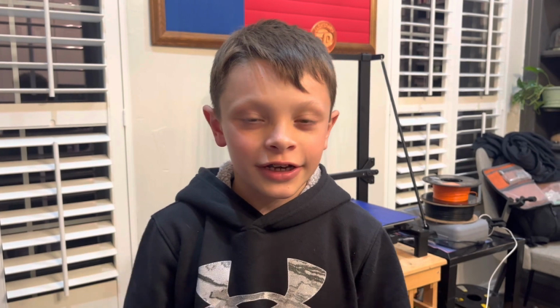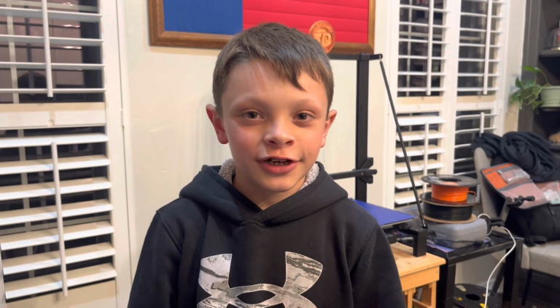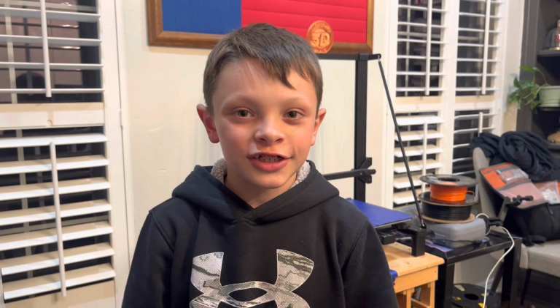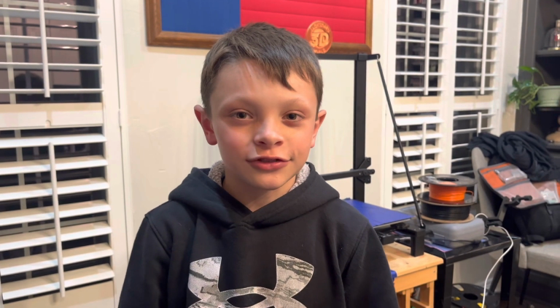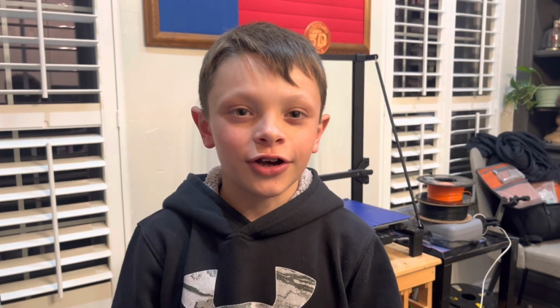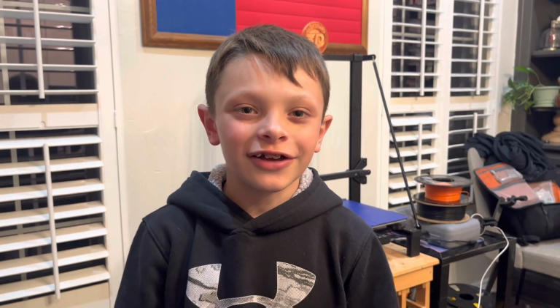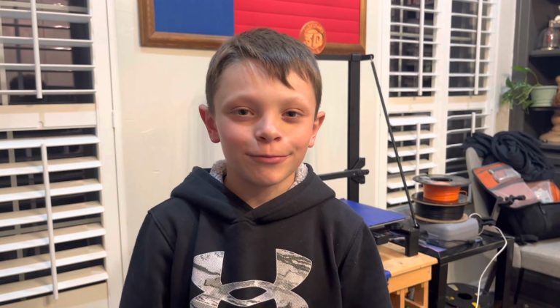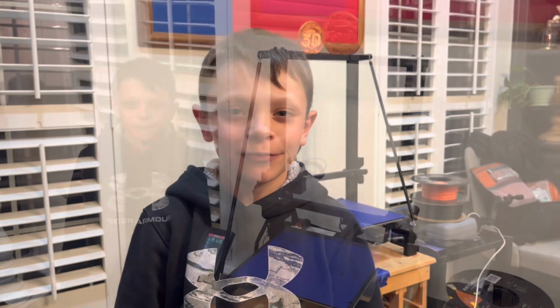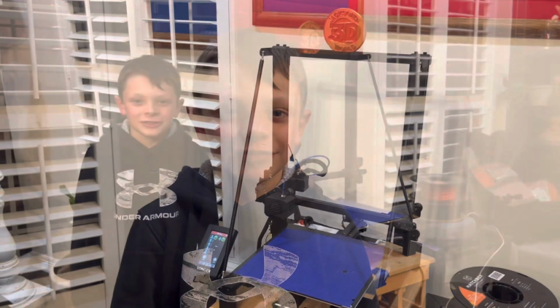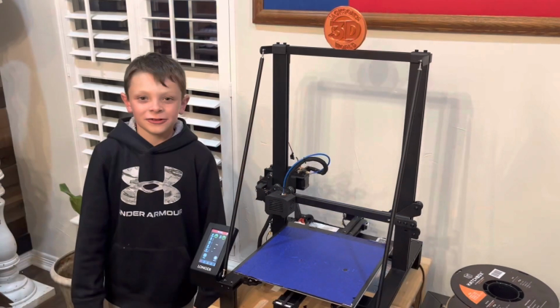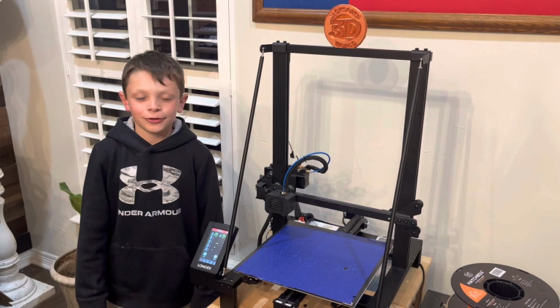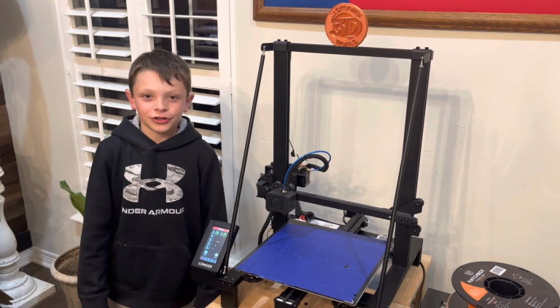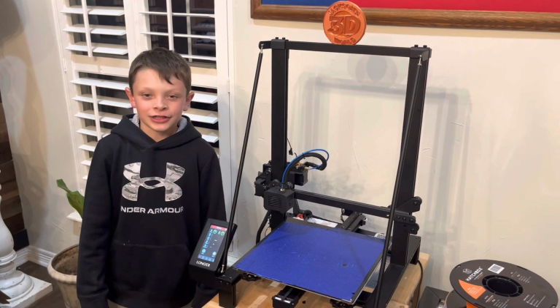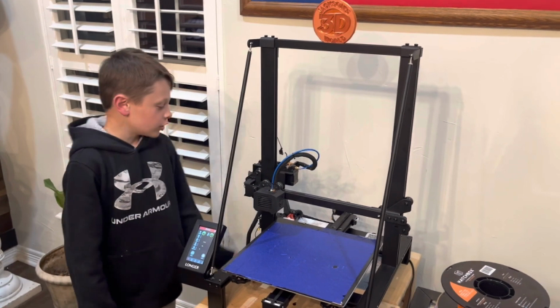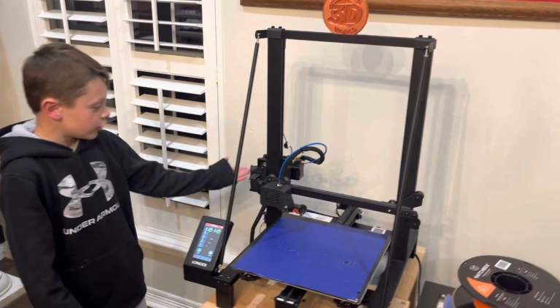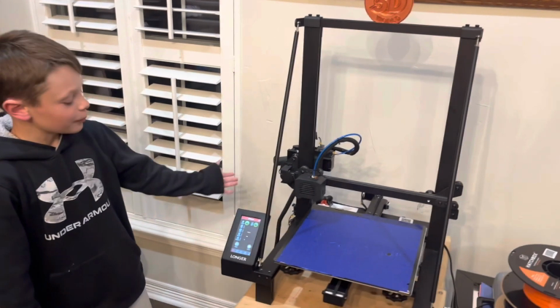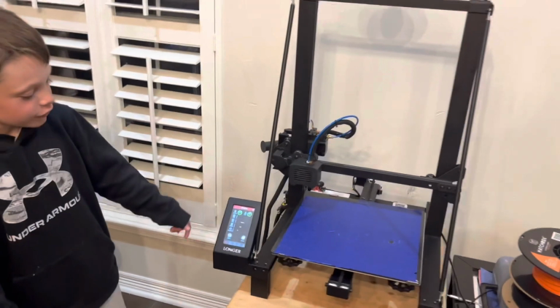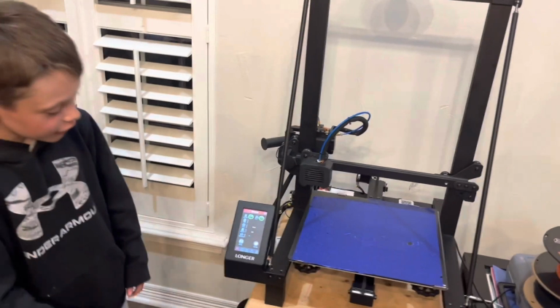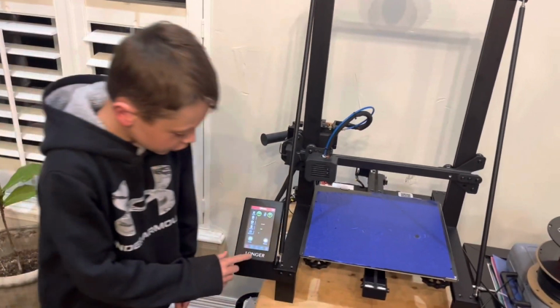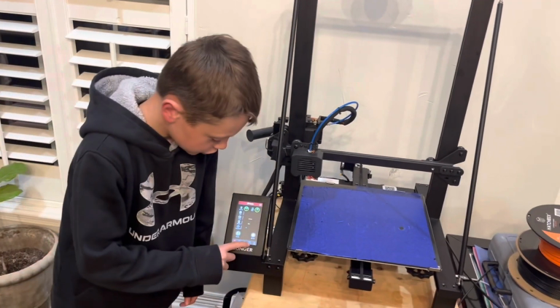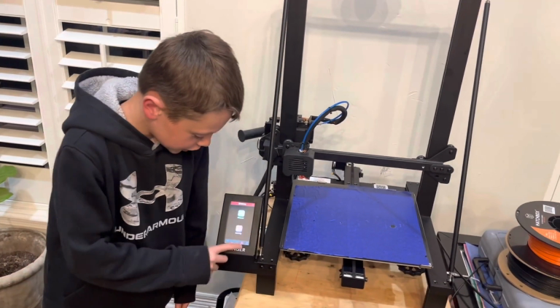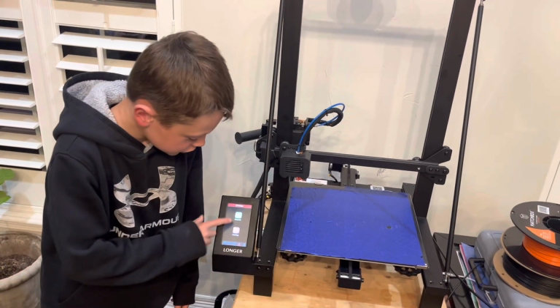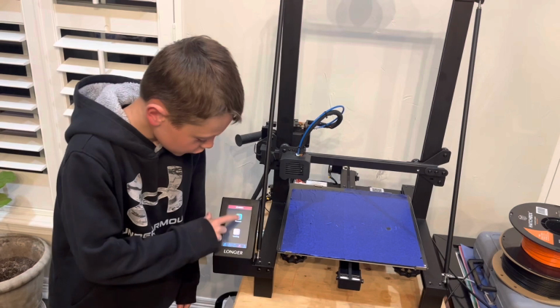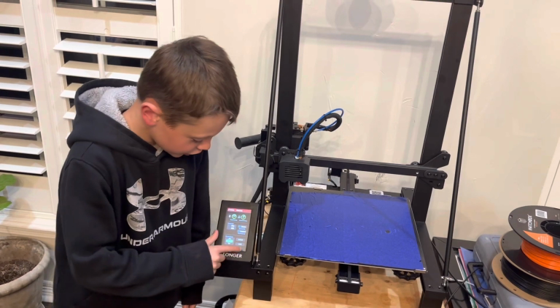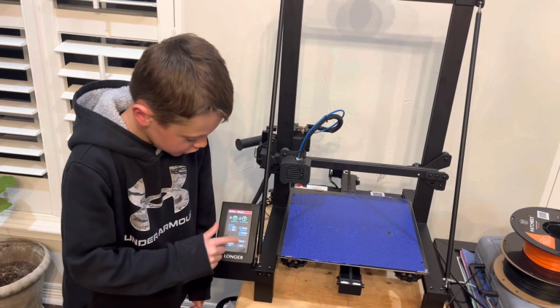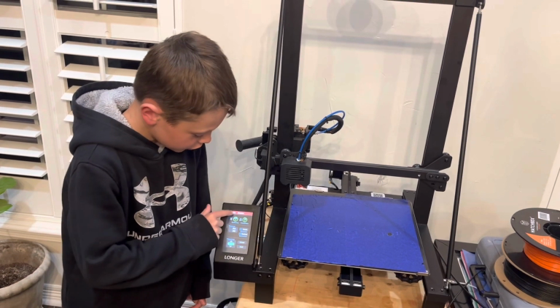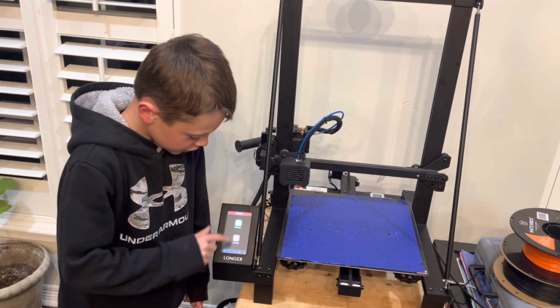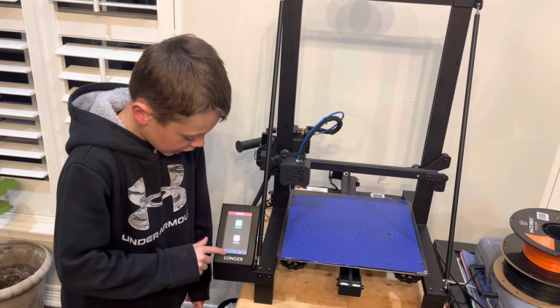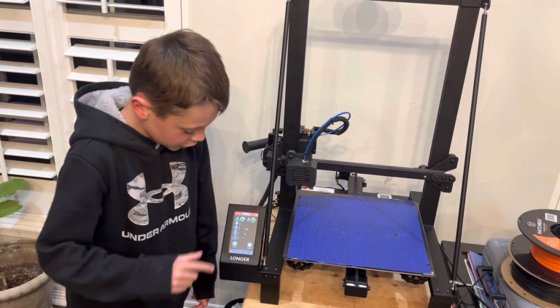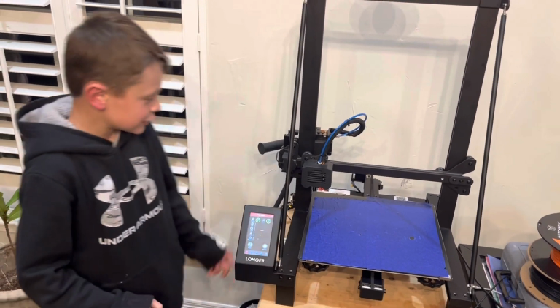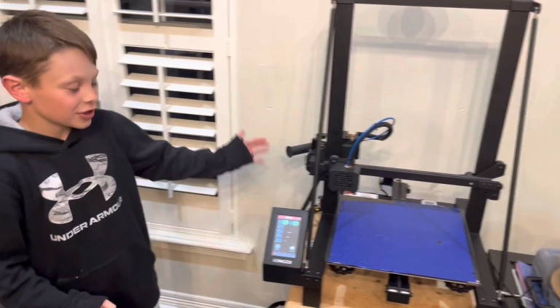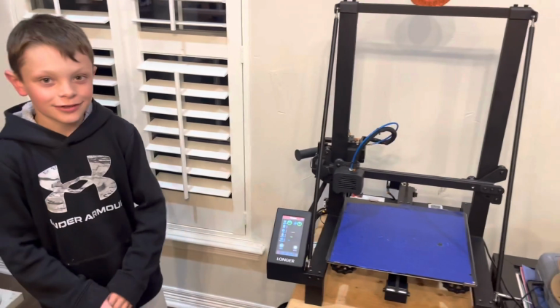I'm going to show you how to change the nozzle on the Longer LK5 Pro. The first step is to unload all the filament. To do that, you go to Utilities, then Filament, and press Unload. I've already done that so I don't need to do it anymore.